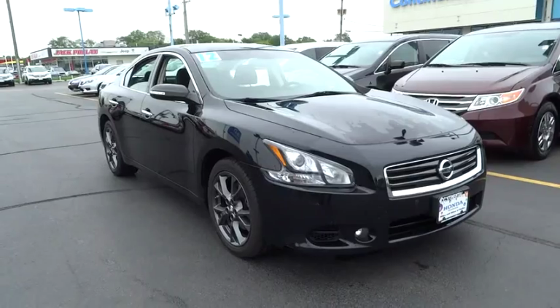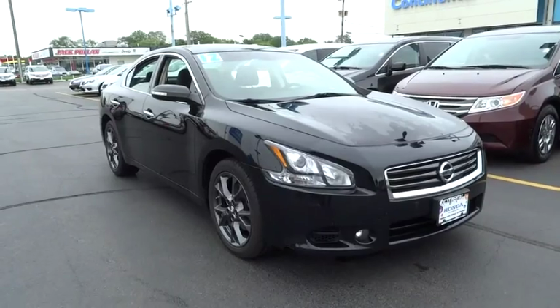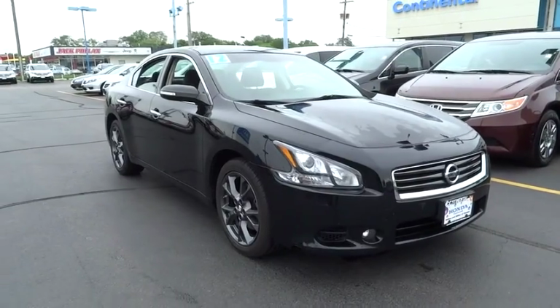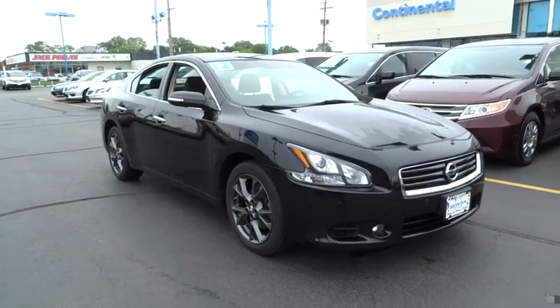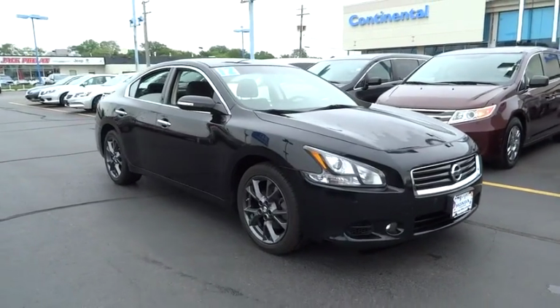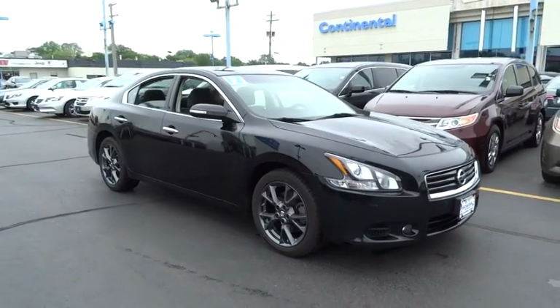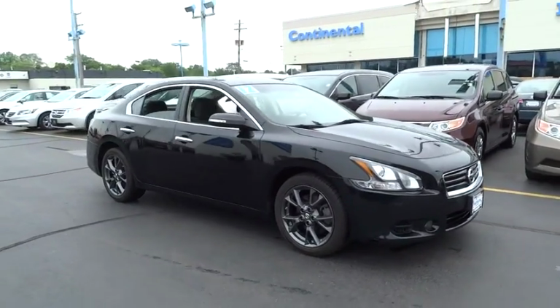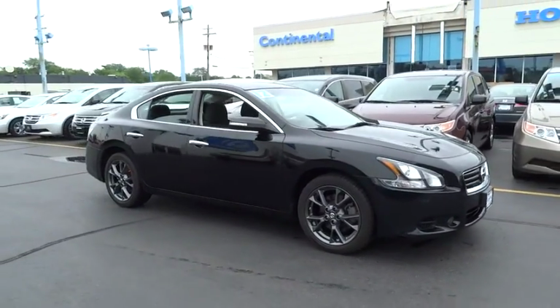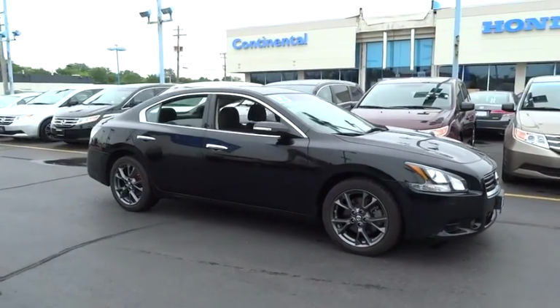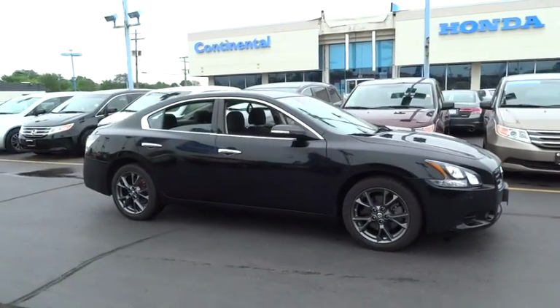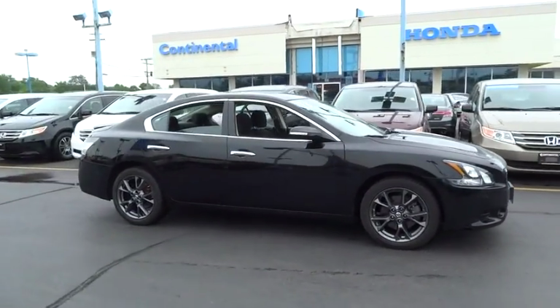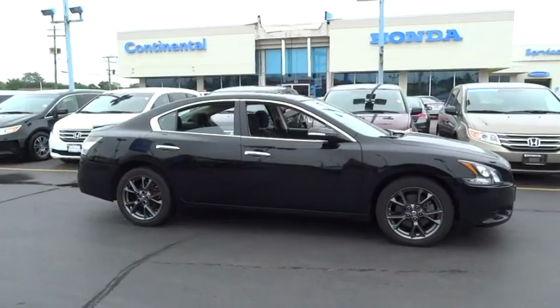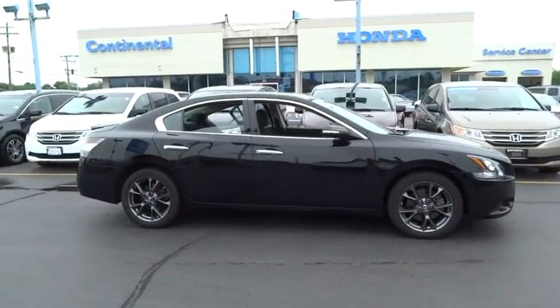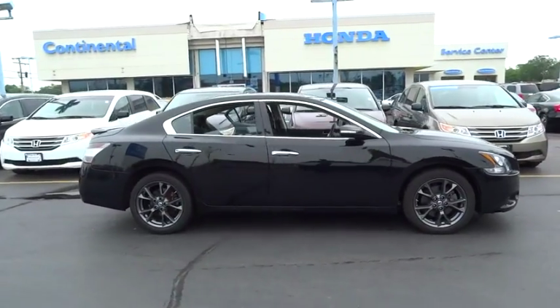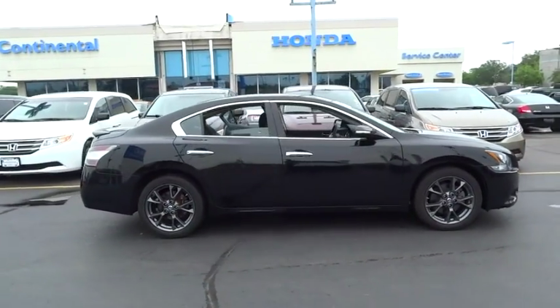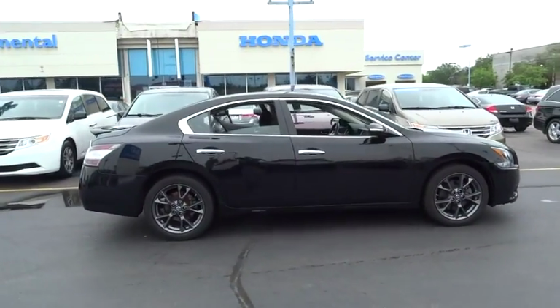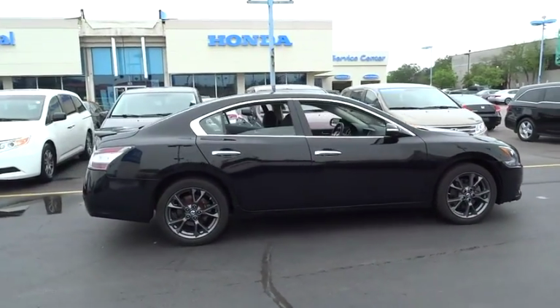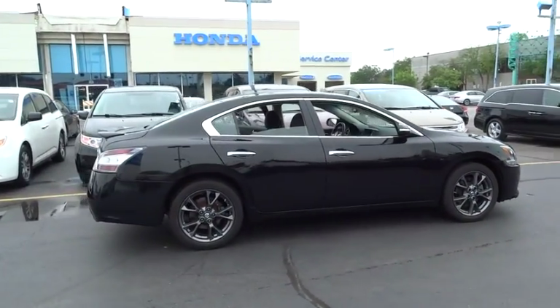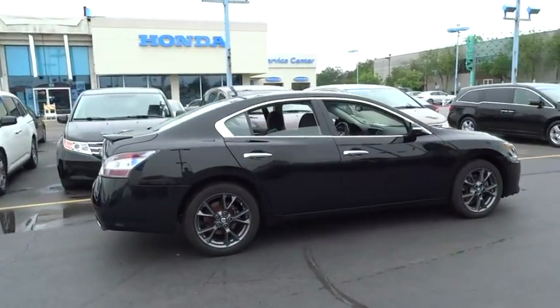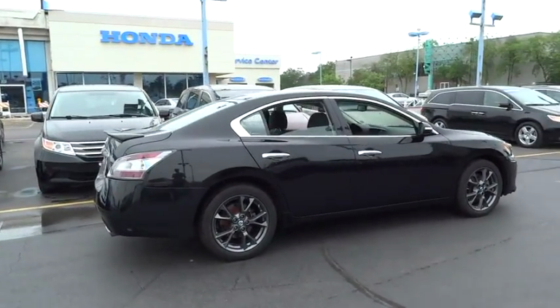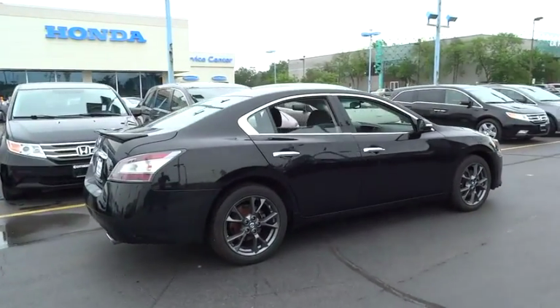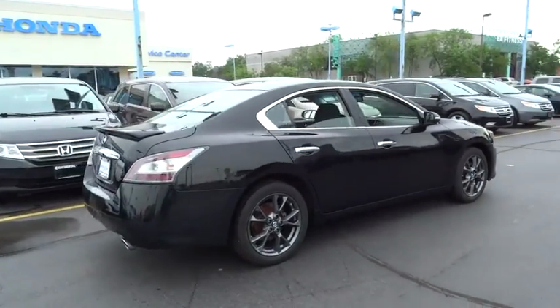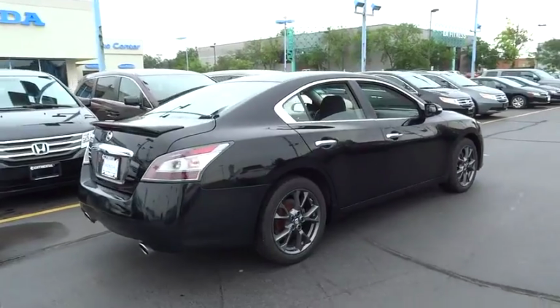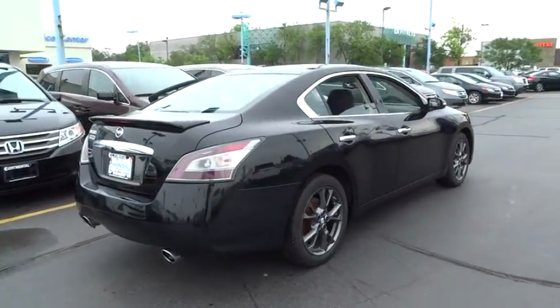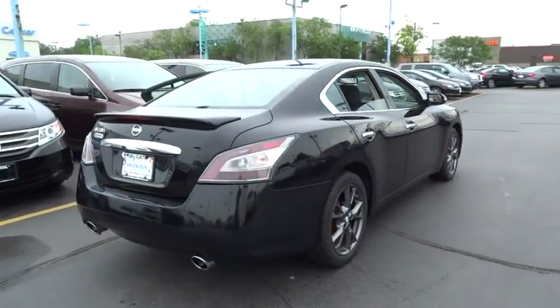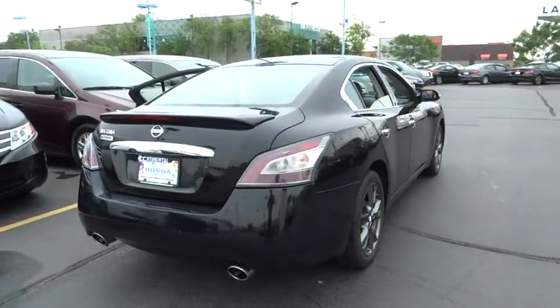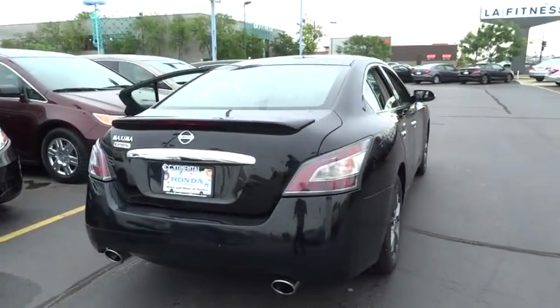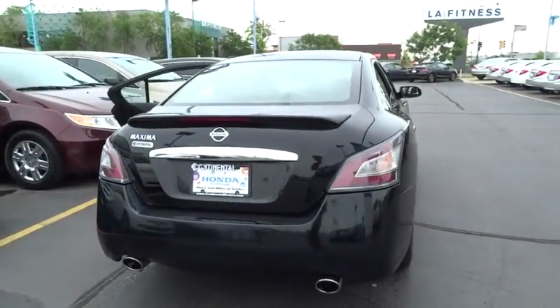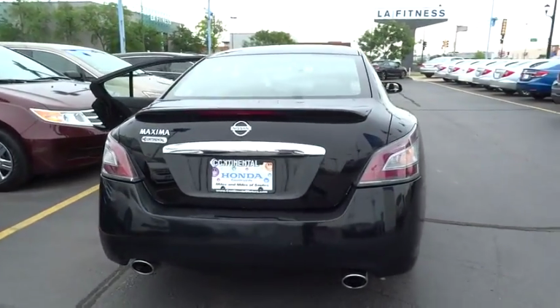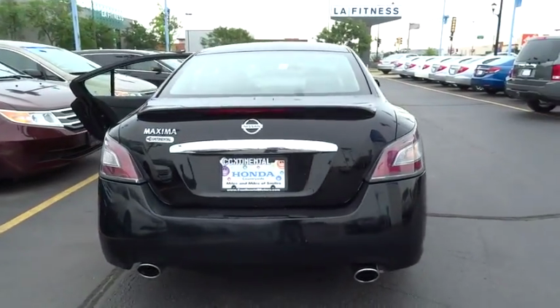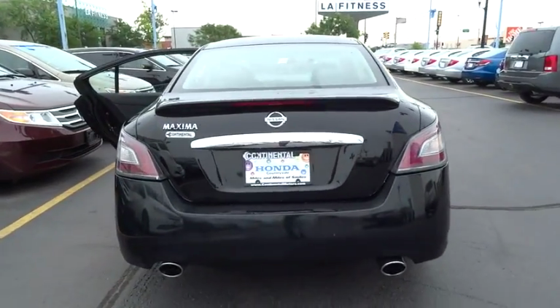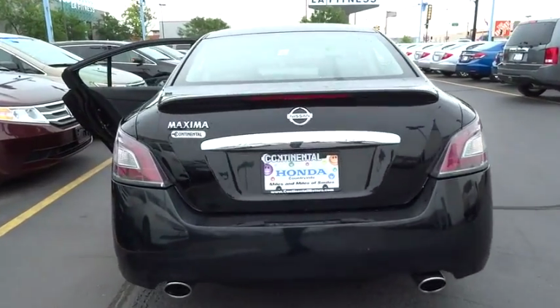2012 Maxima. Maxima offers elegance with an edge. The spacious interior provides refined comfort for up to five passengers. Advanced technologies such as Nissan Intelligent Key and Push Button Ignition offer convenience and control.